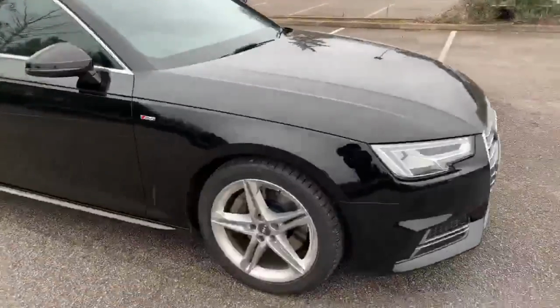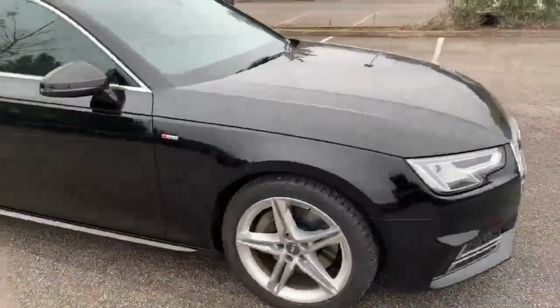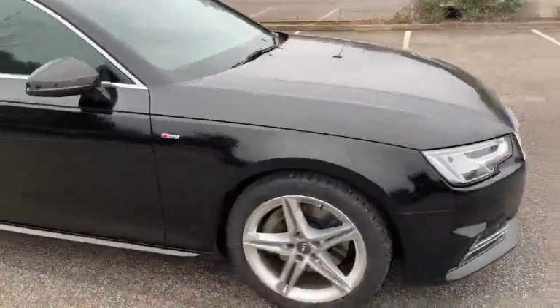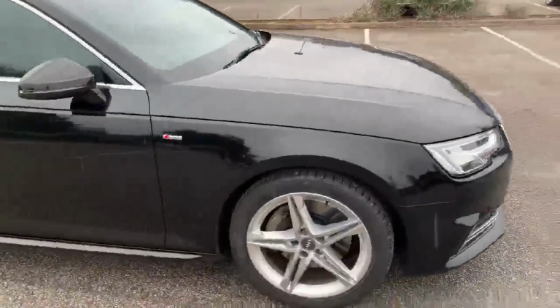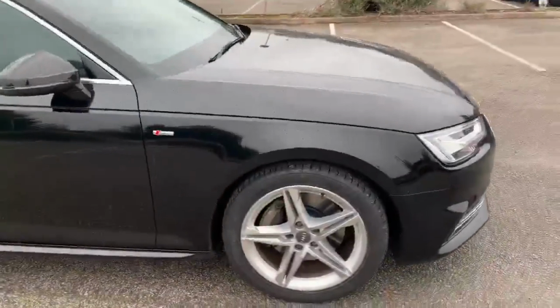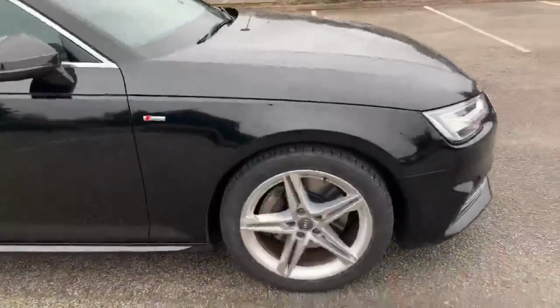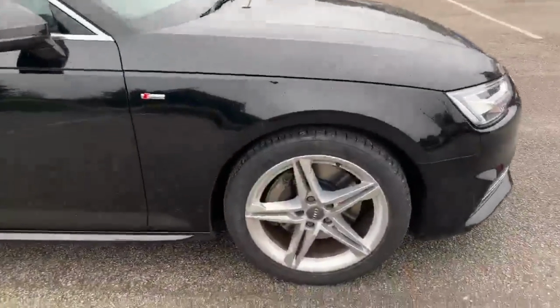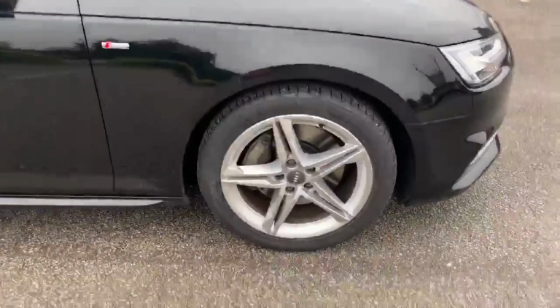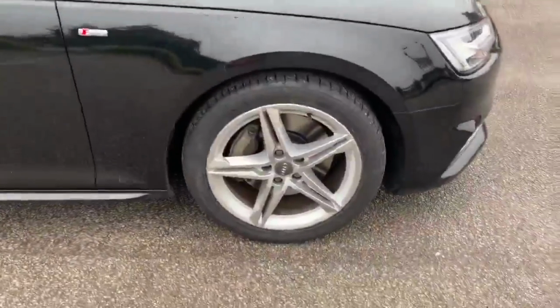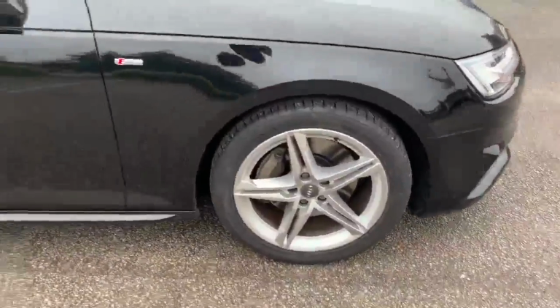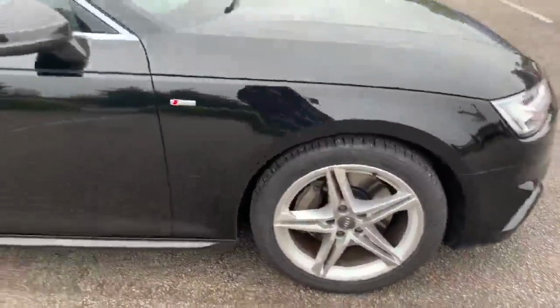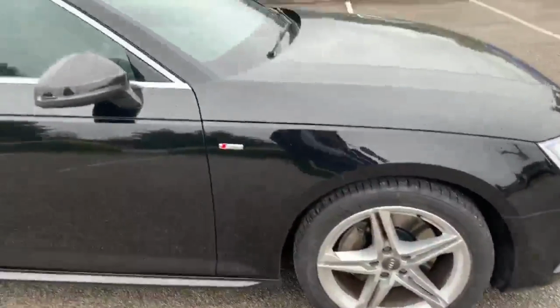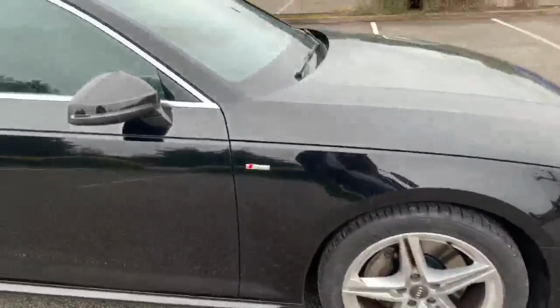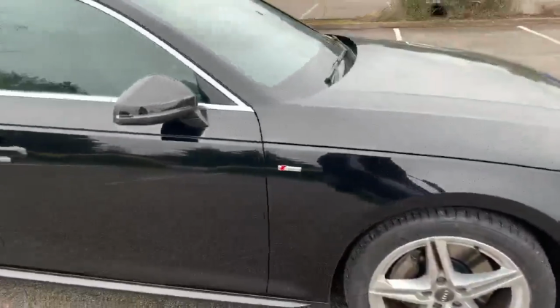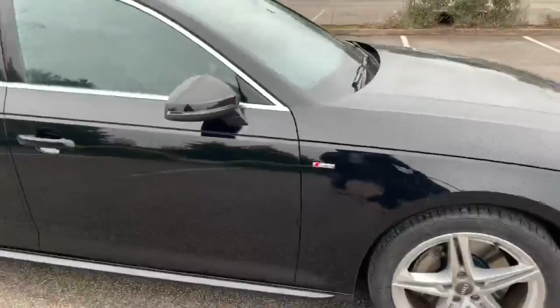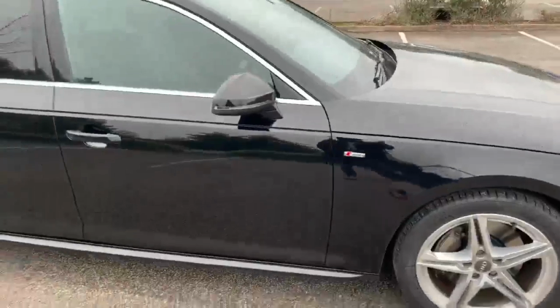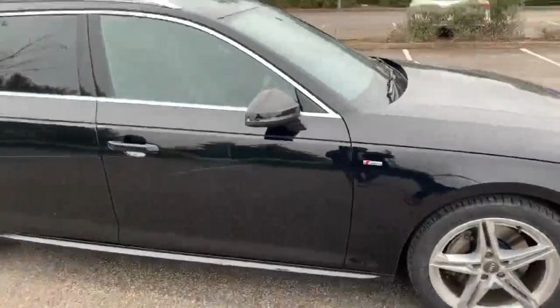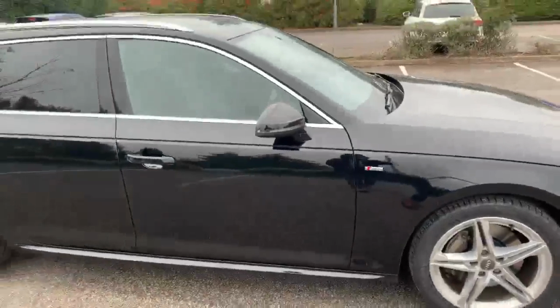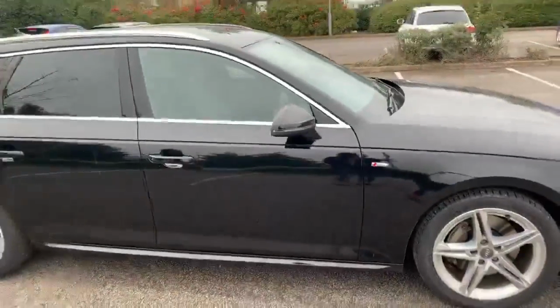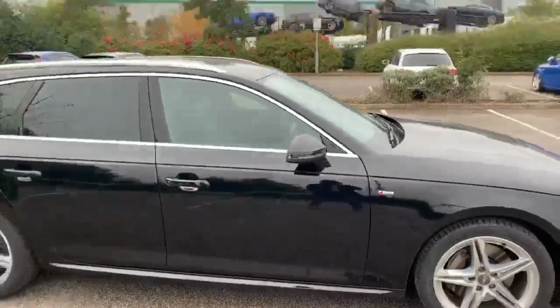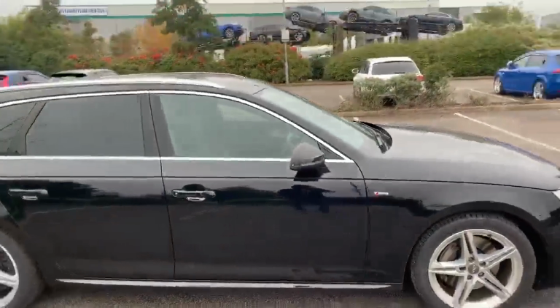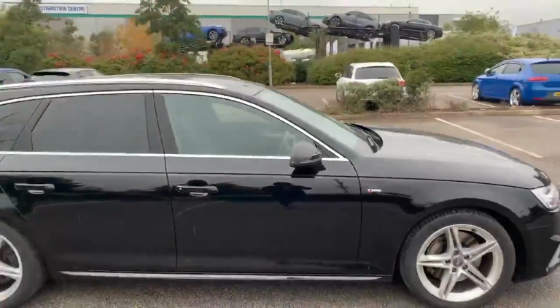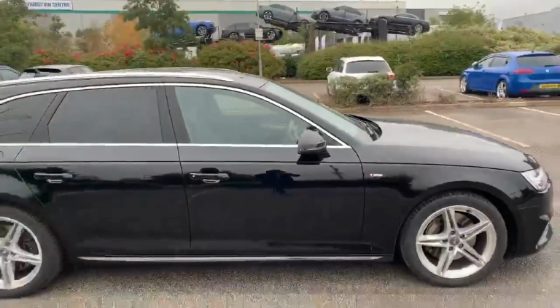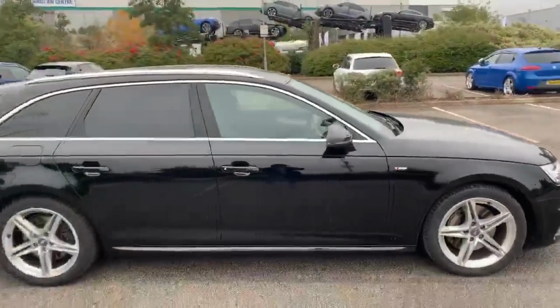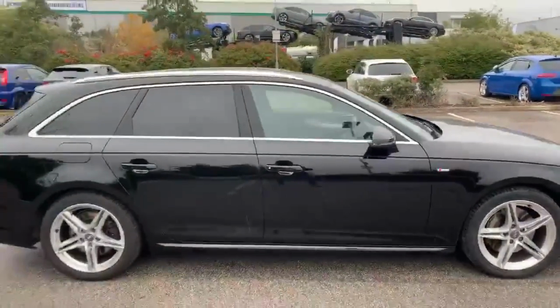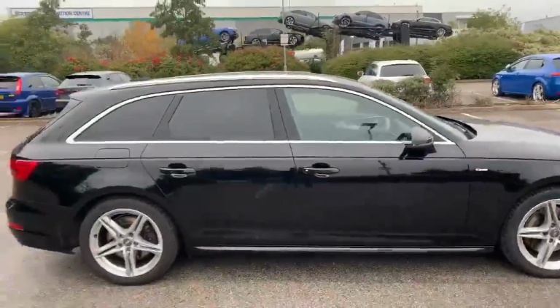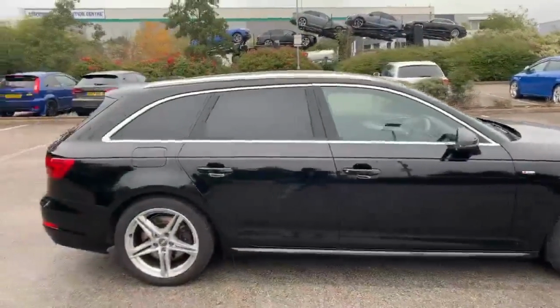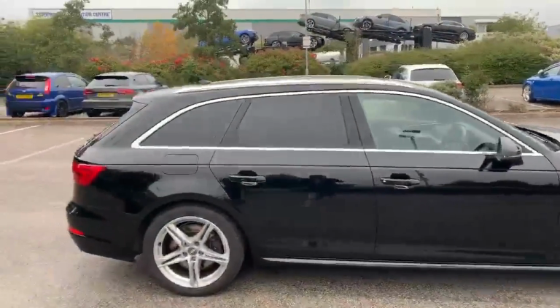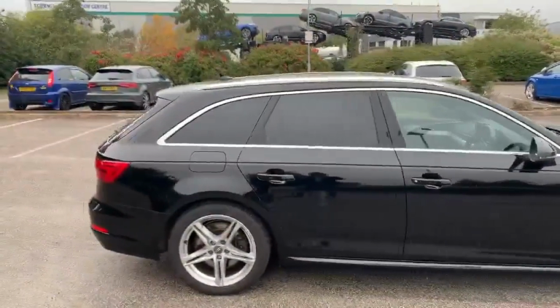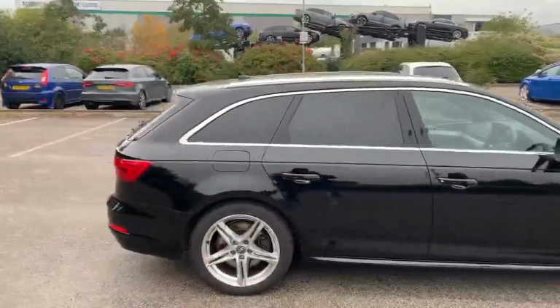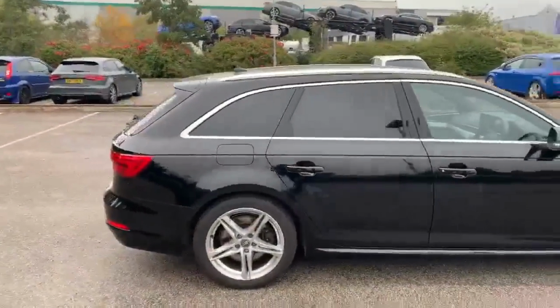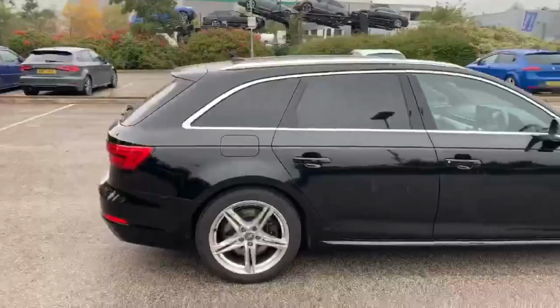On the side we've got the 18-inch alloy wheels. This car is also equipped with the privacy glass and the clean roof rails.